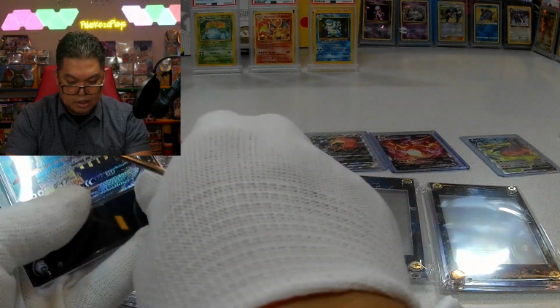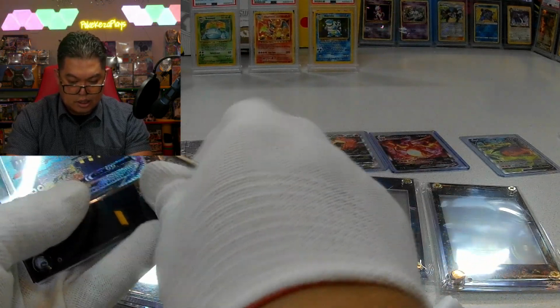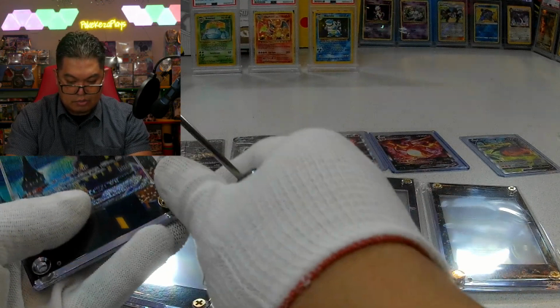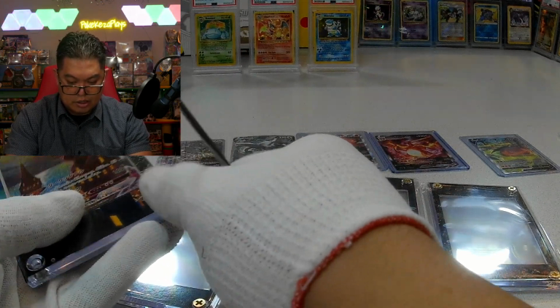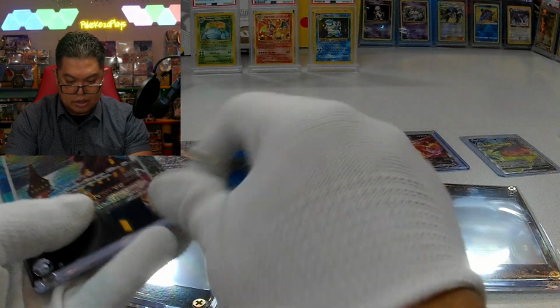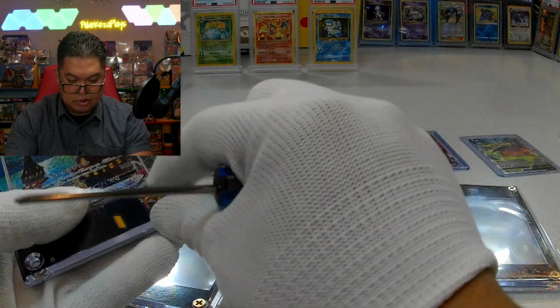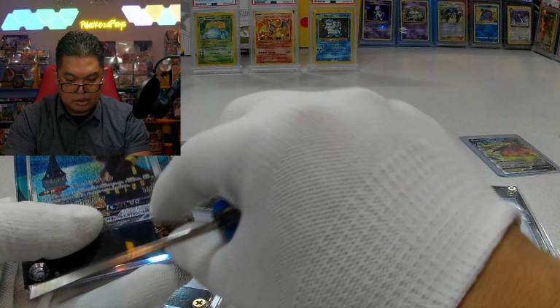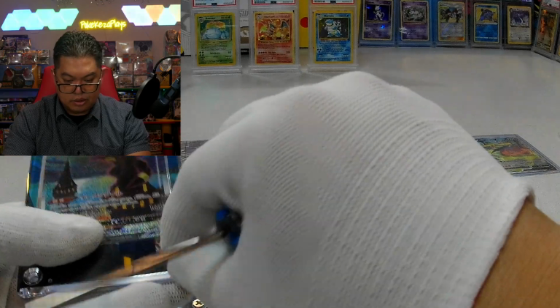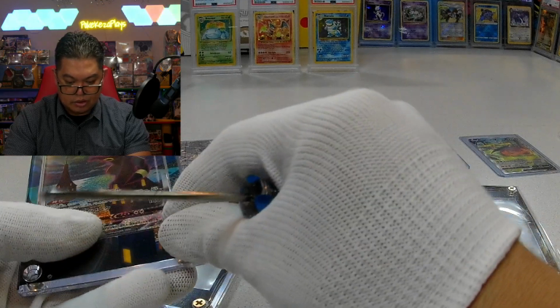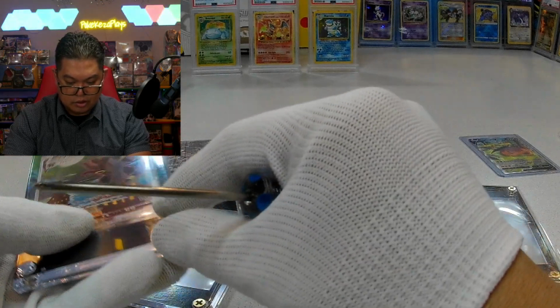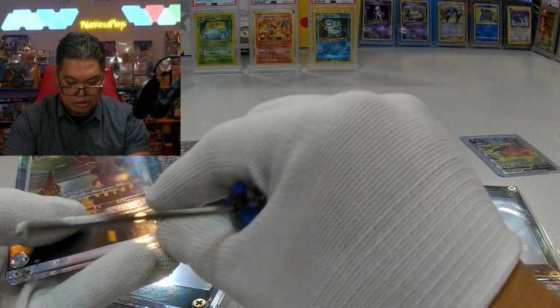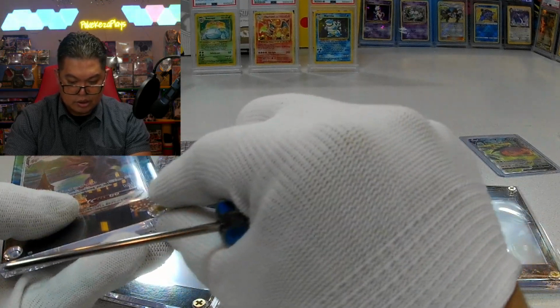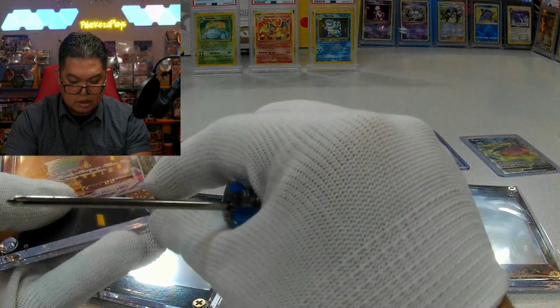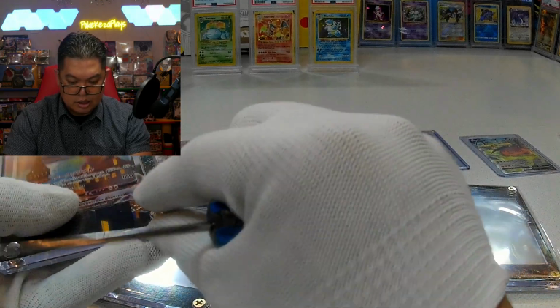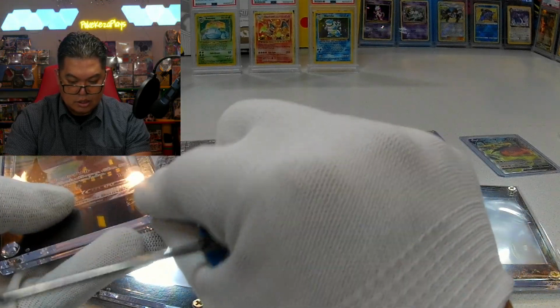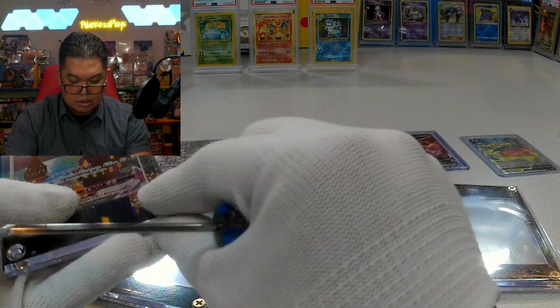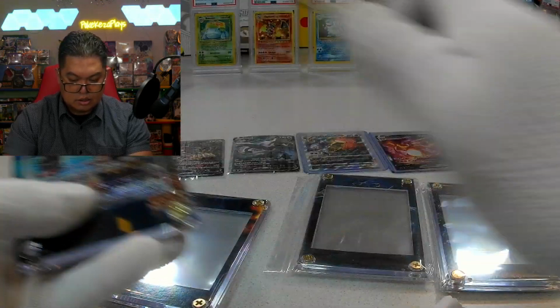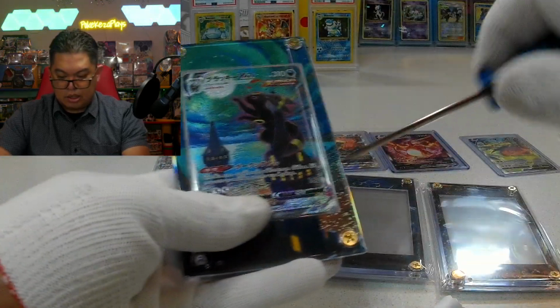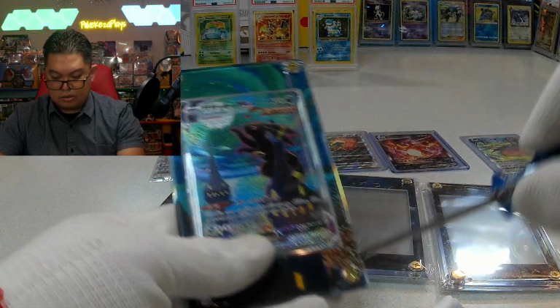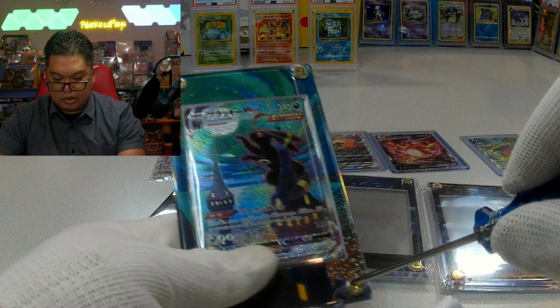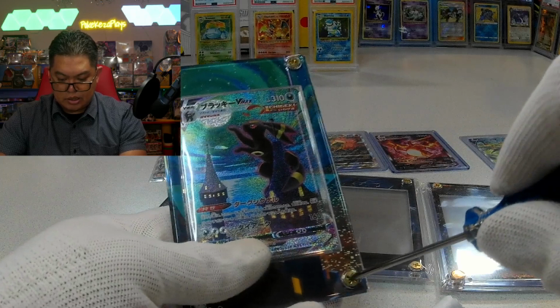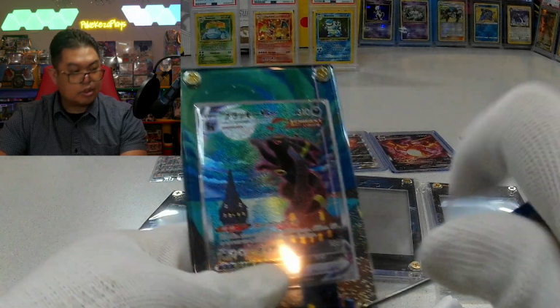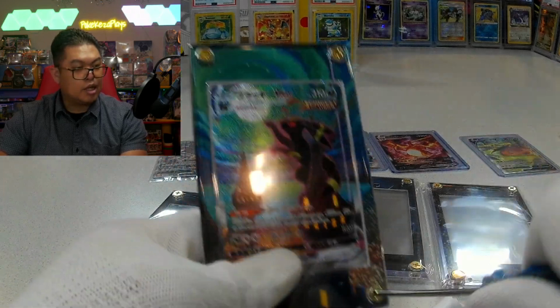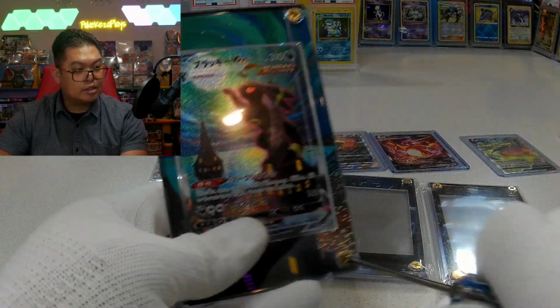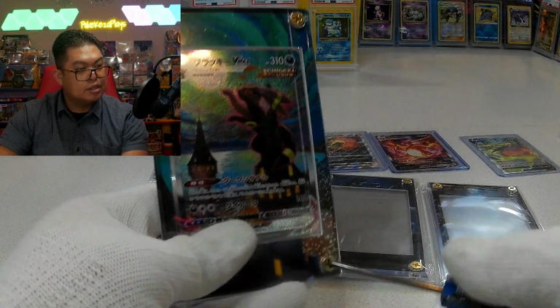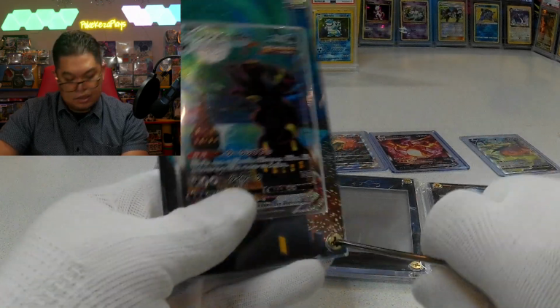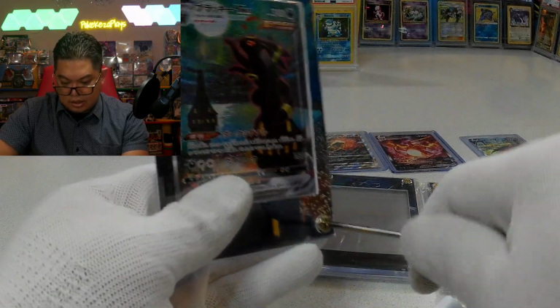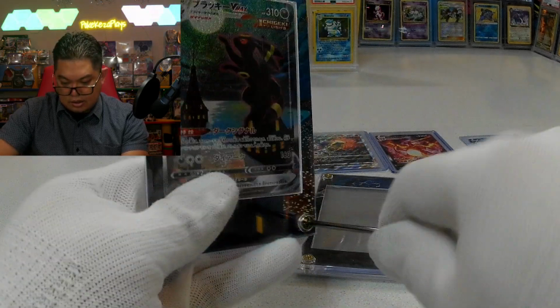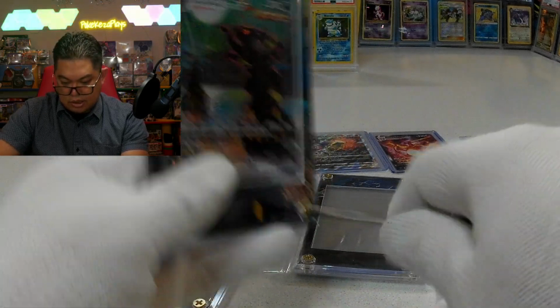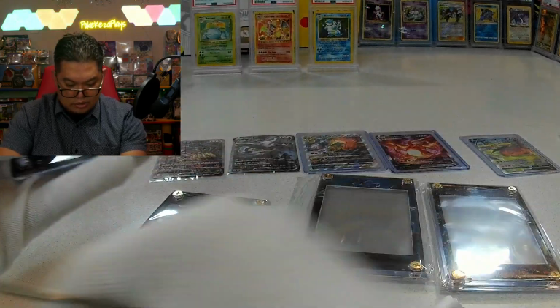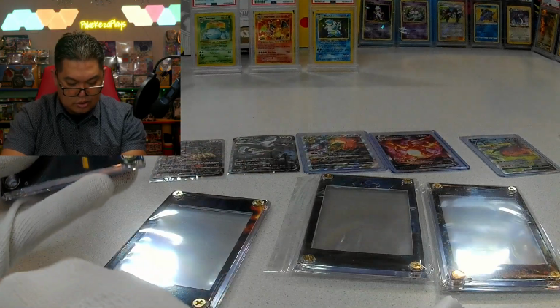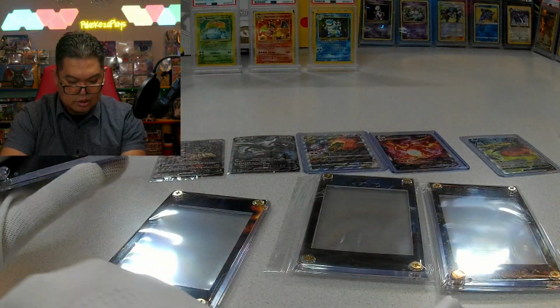Again, I recommend you guys support him so he can keep doing this for all our cards. I mean, don't you agree that's a pretty nice way to store your cards safely?